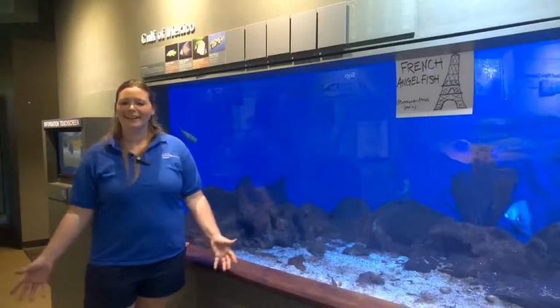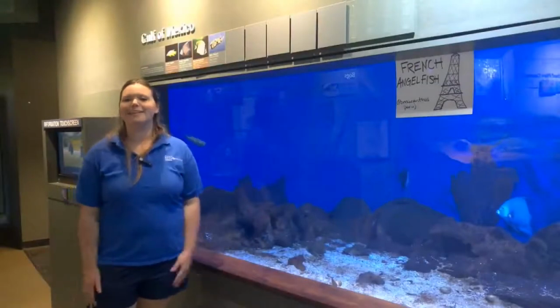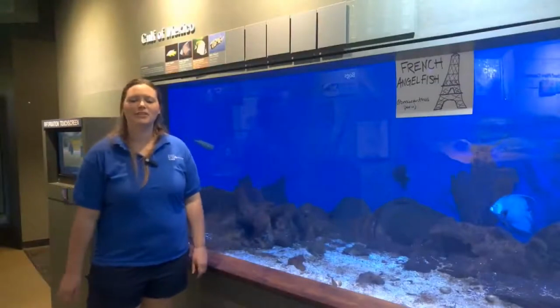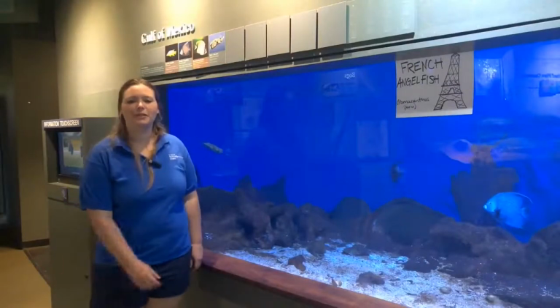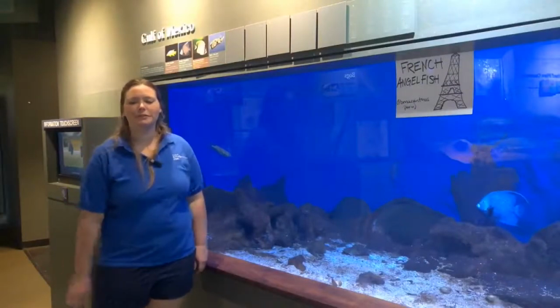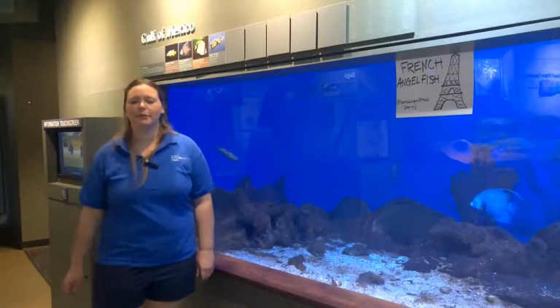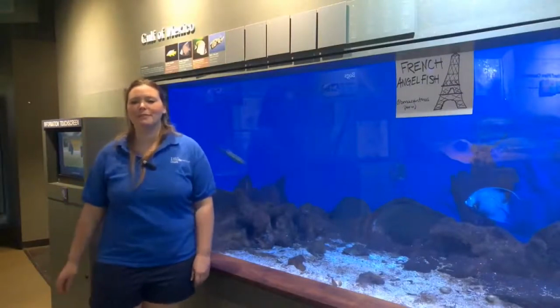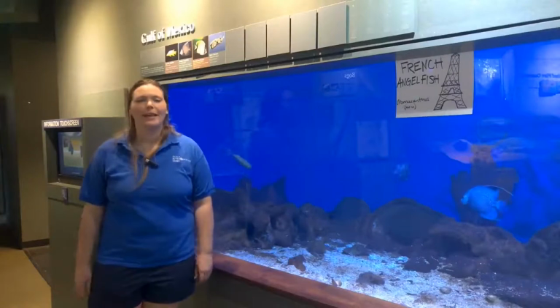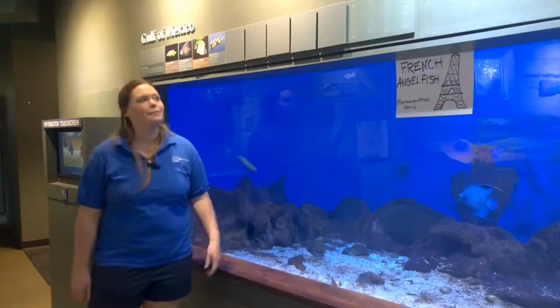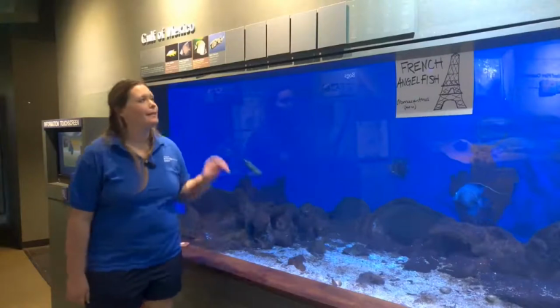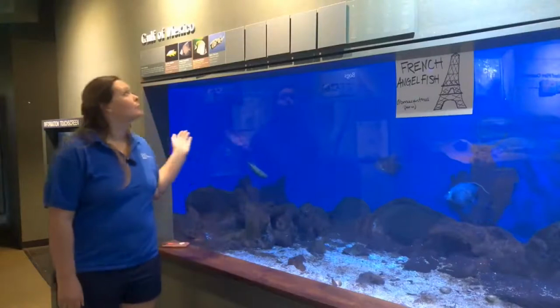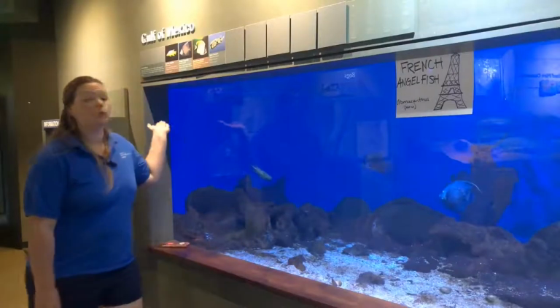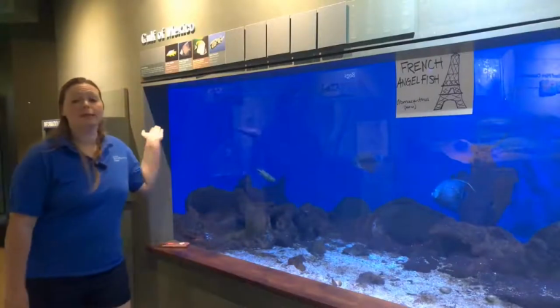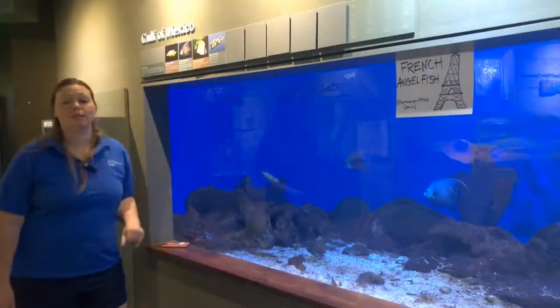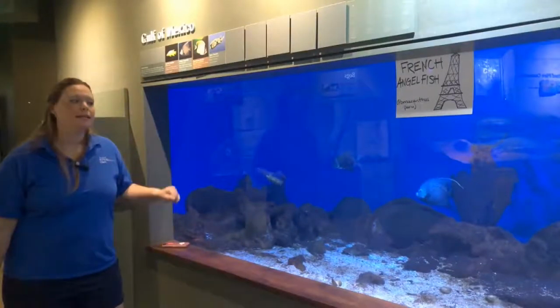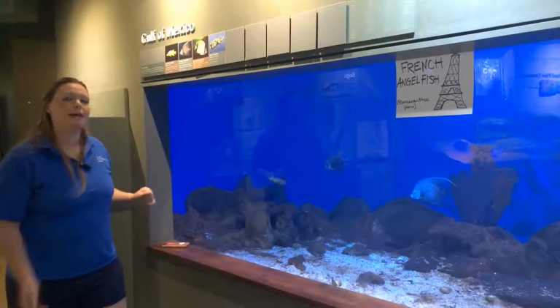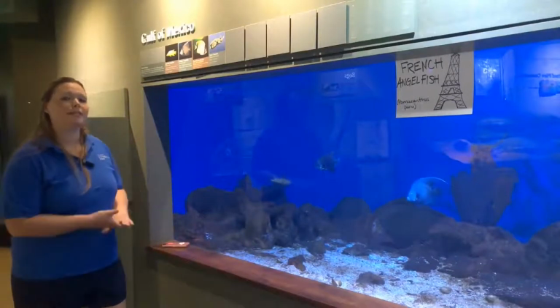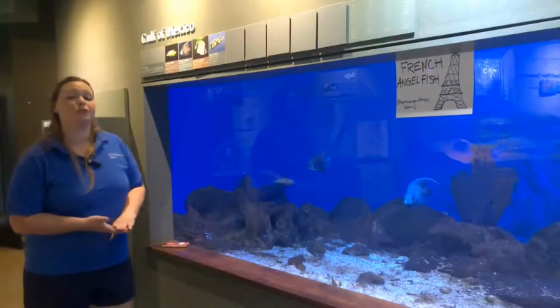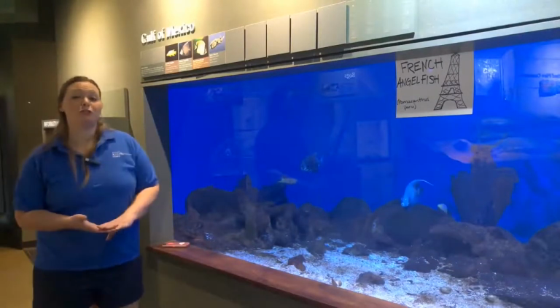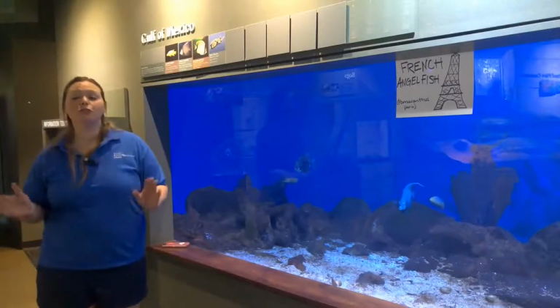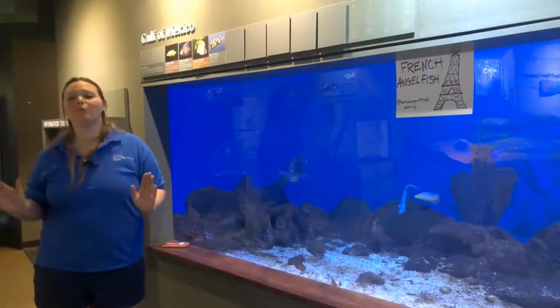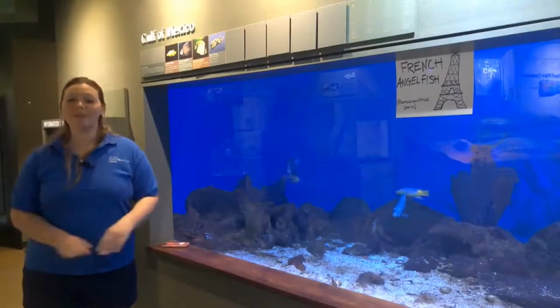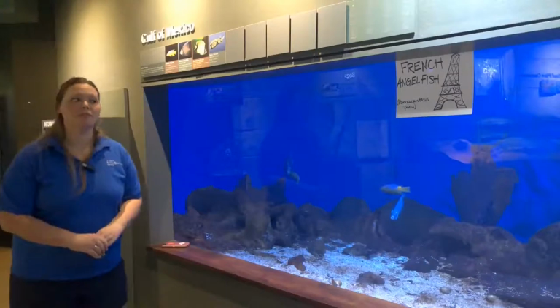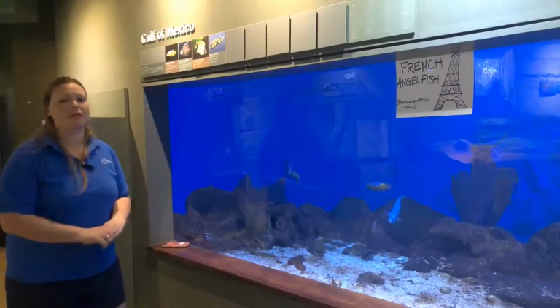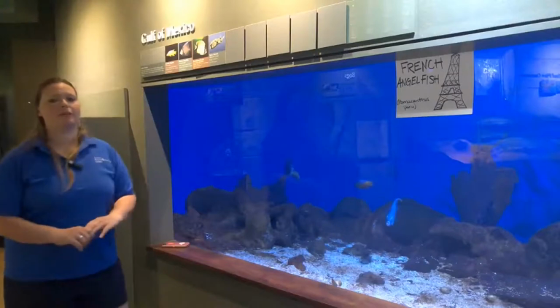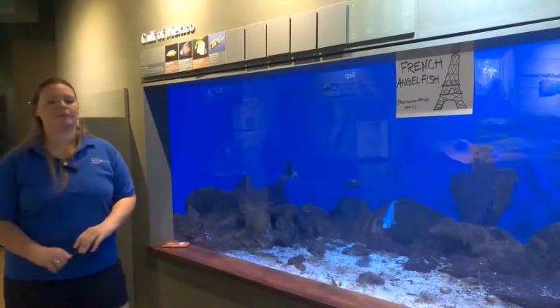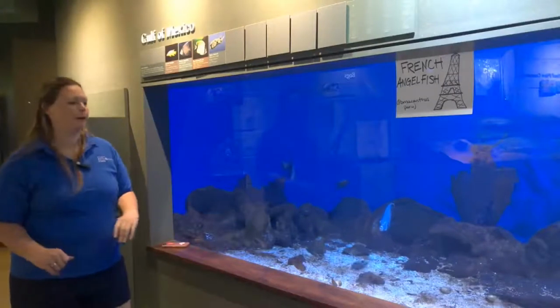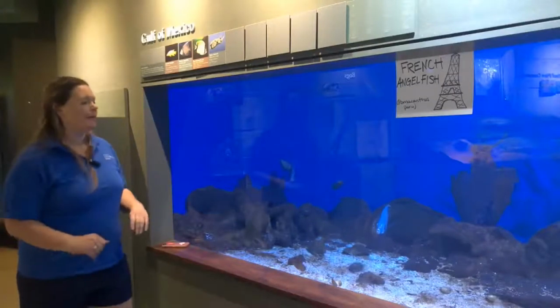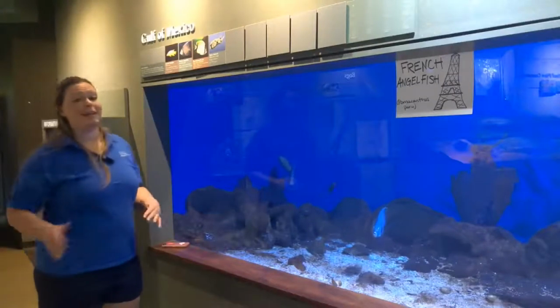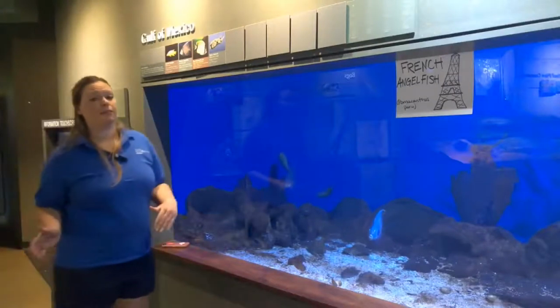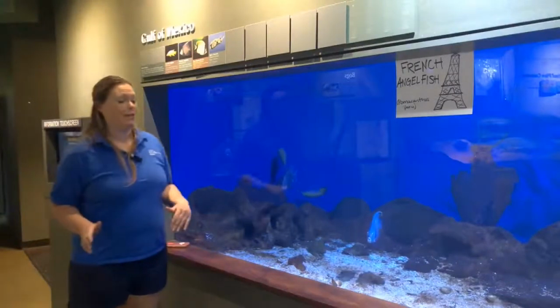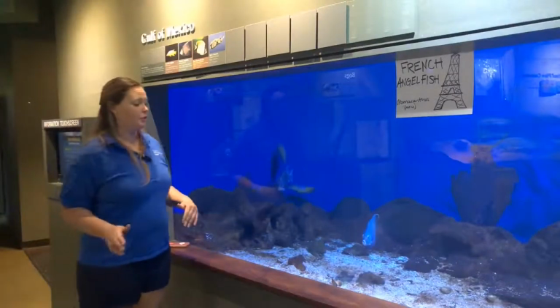Hi, it's Rachel here at the Flint River Aquarium and I am standing next to our Gulf of Mexico tank because I would like to introduce you to one of my favorite fish we have here at the Flint River Aquarium, and that is our French angelfish.